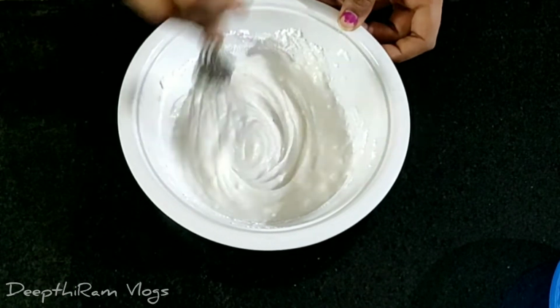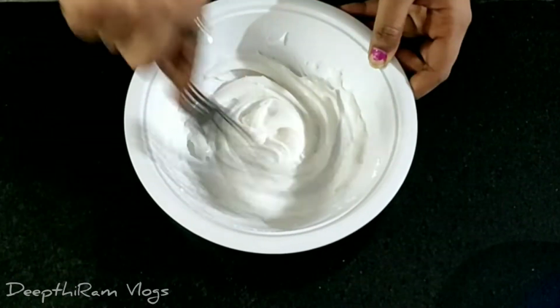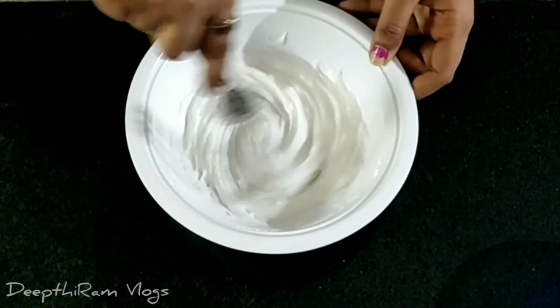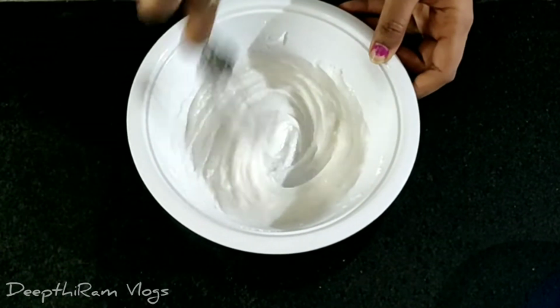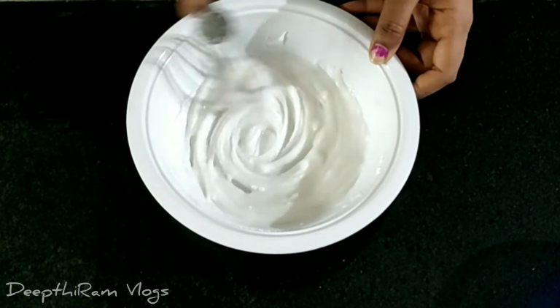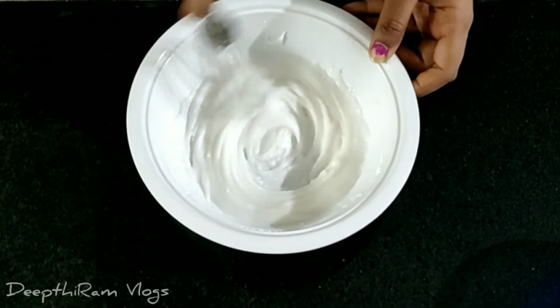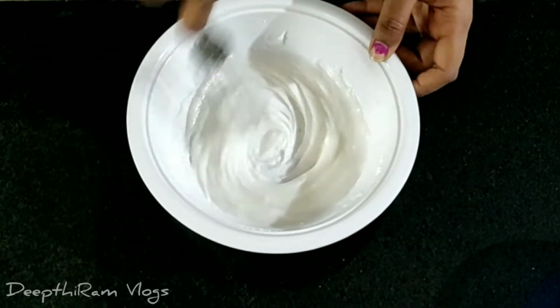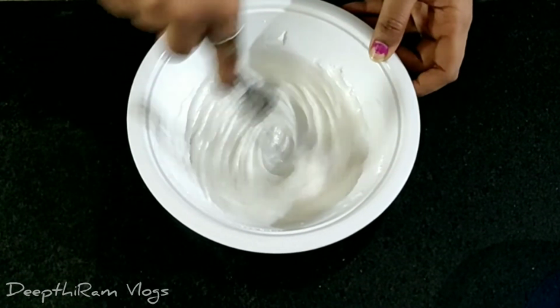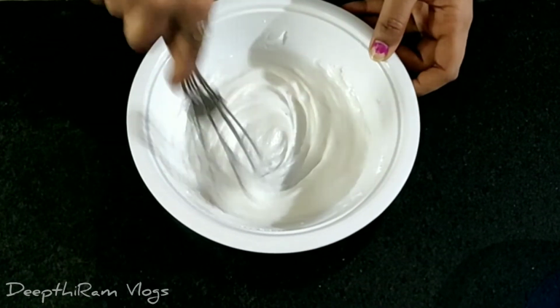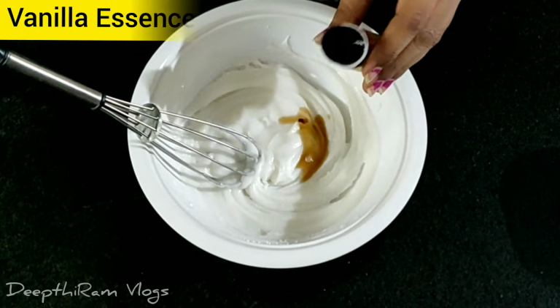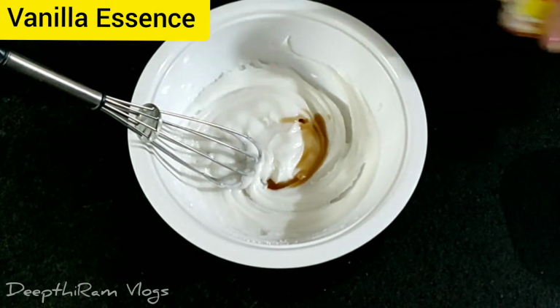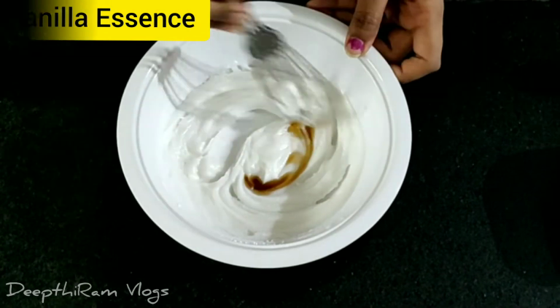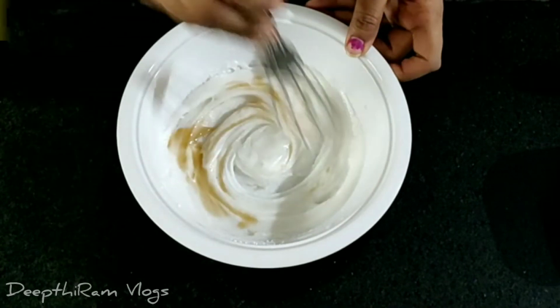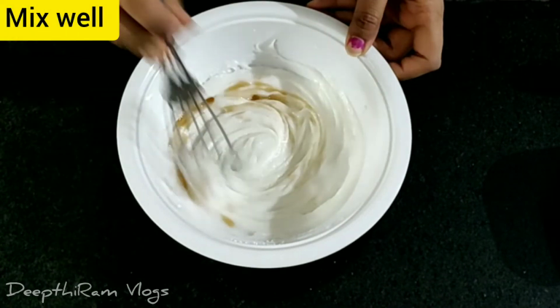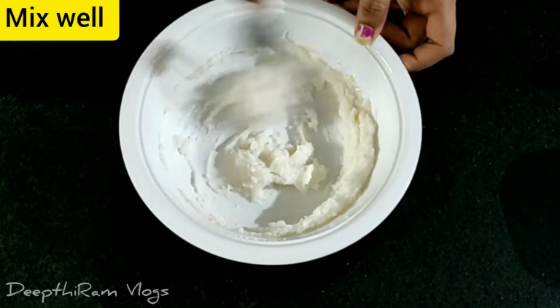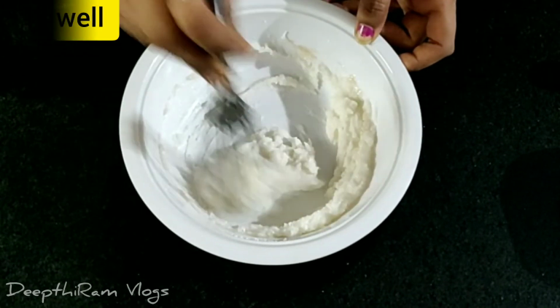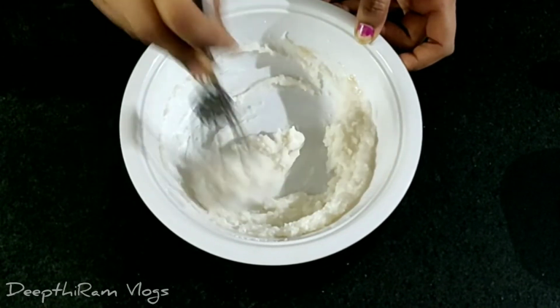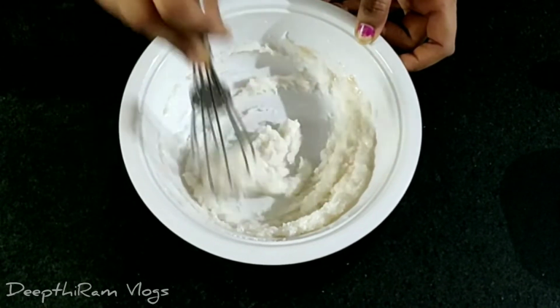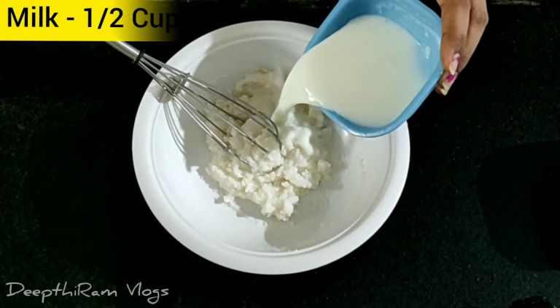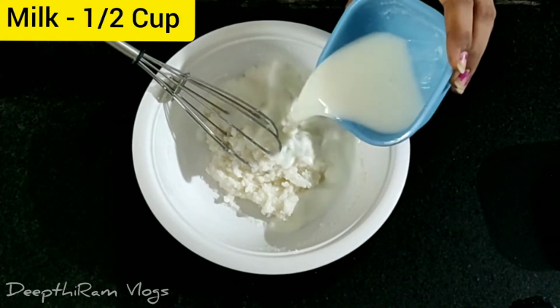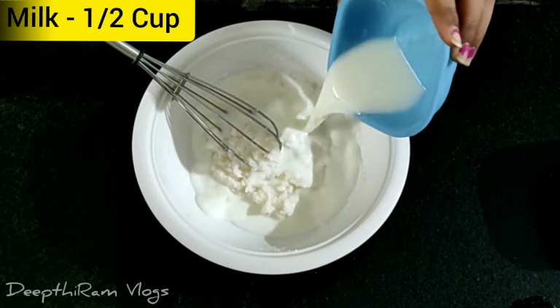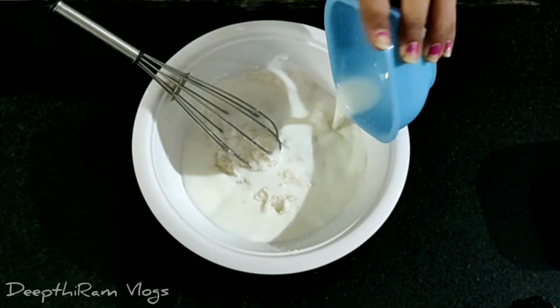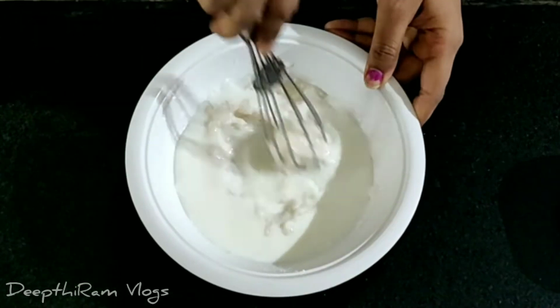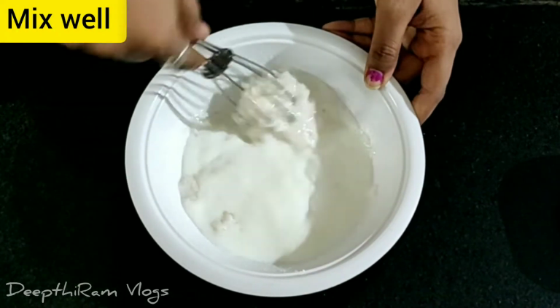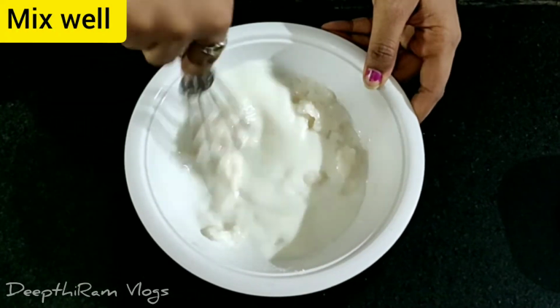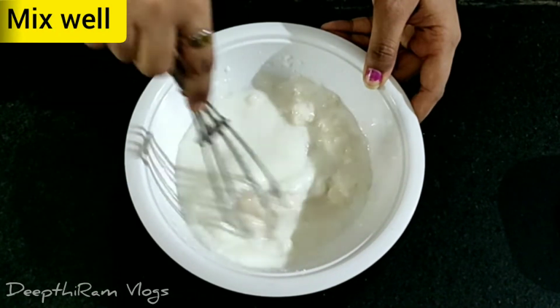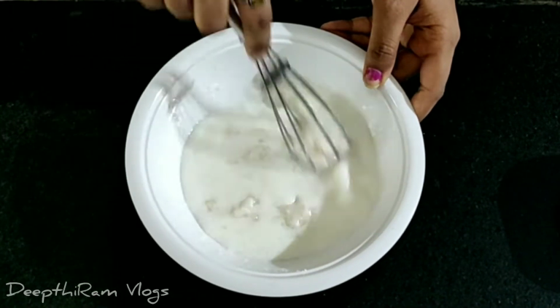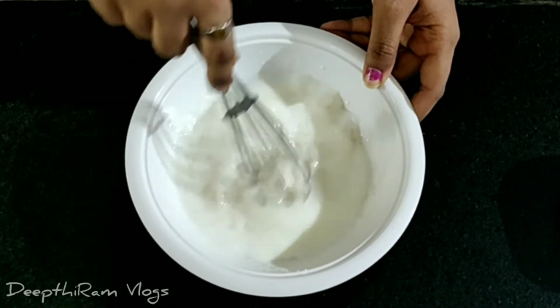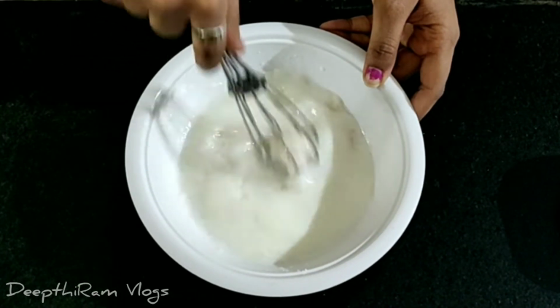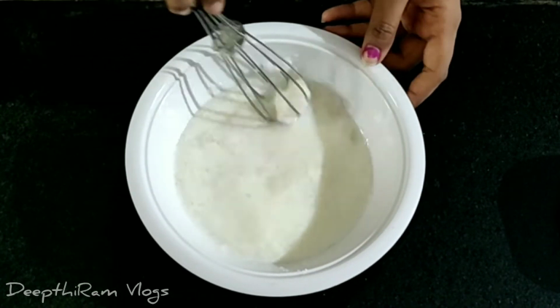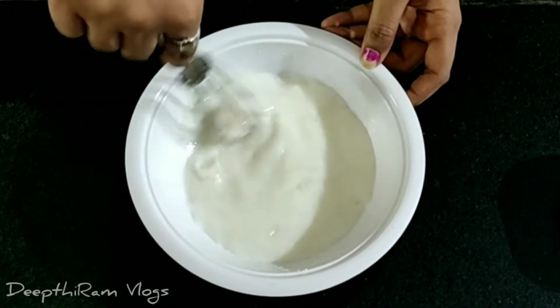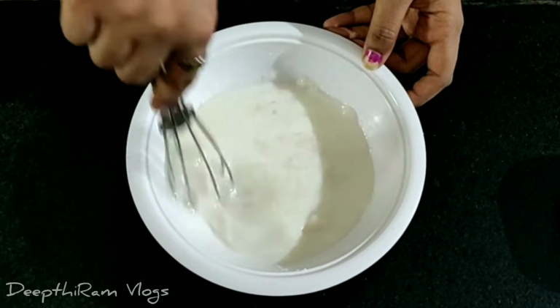Add salt to the oil and mix the ingredients. Add 25g of bread and mix with vanilla essence. Add 1/4 cup of milk and 1/5 cup of salt.